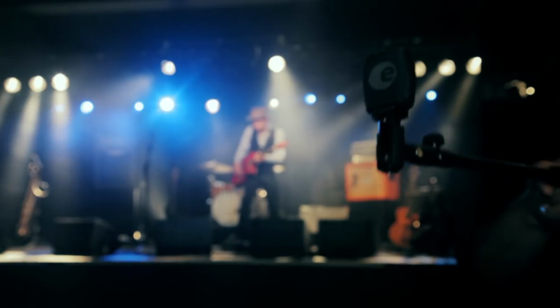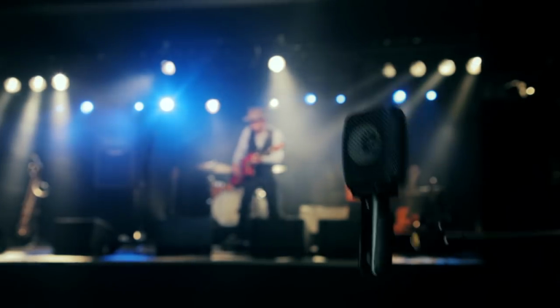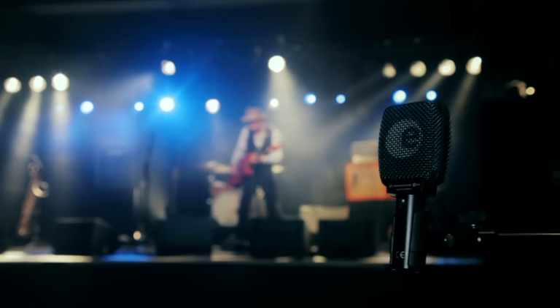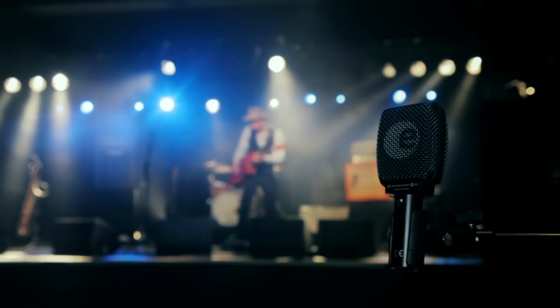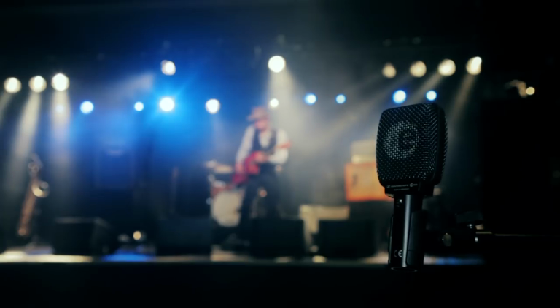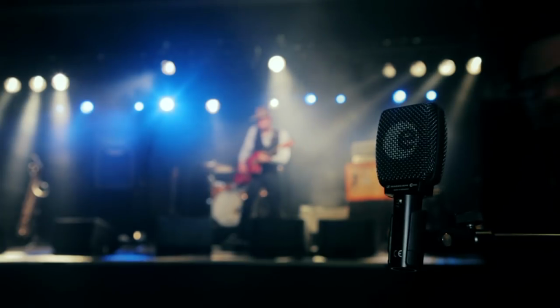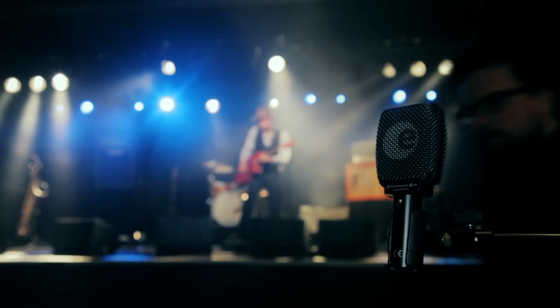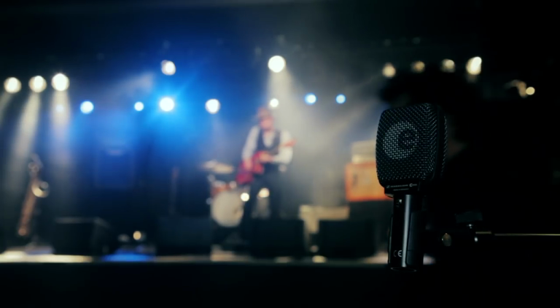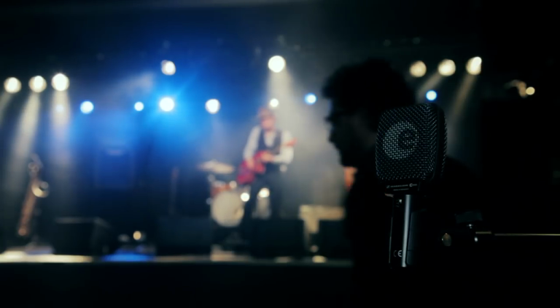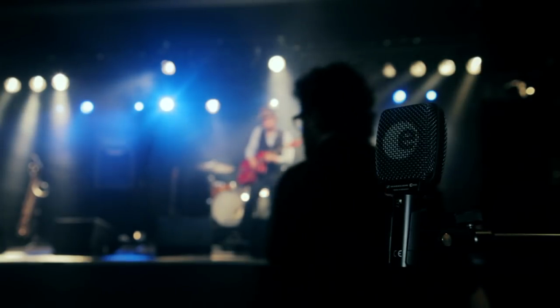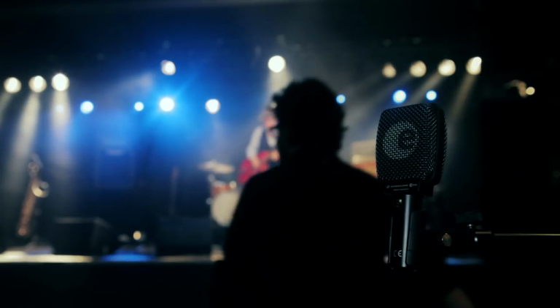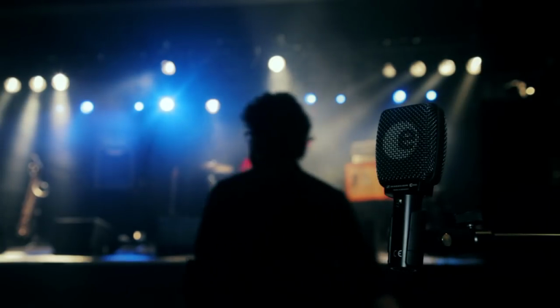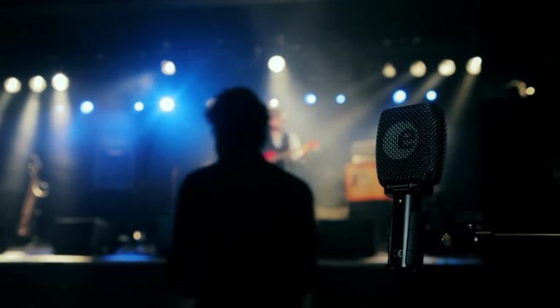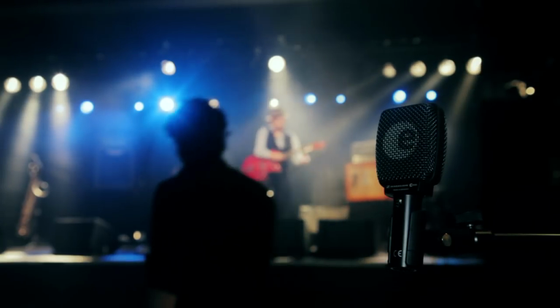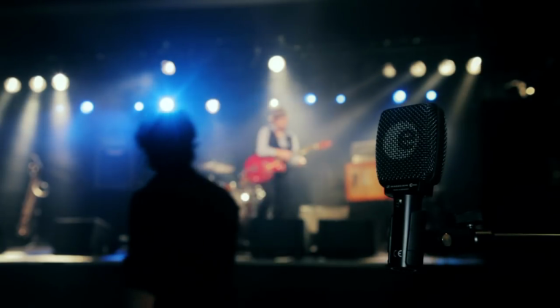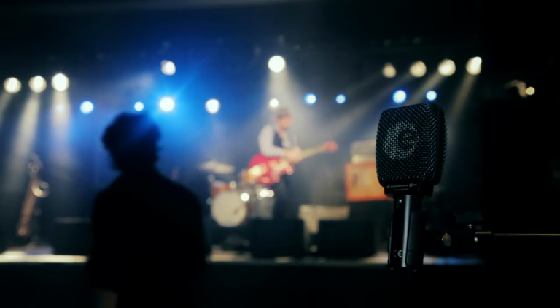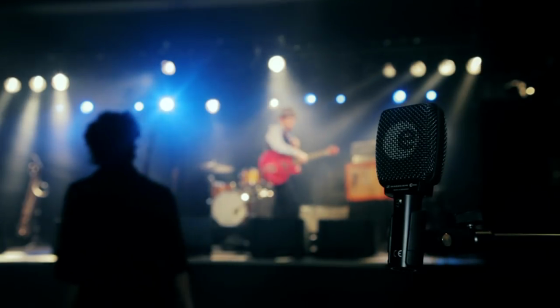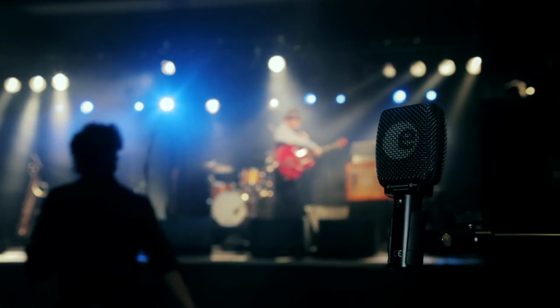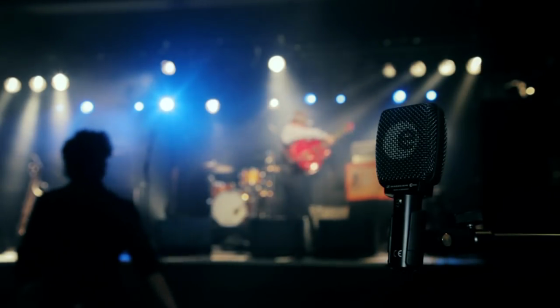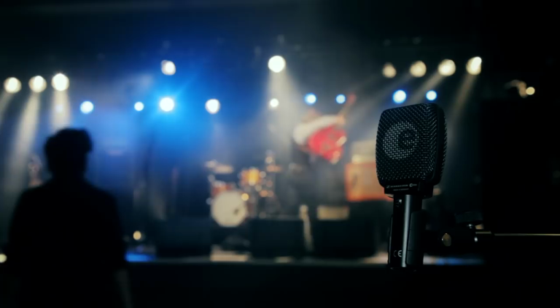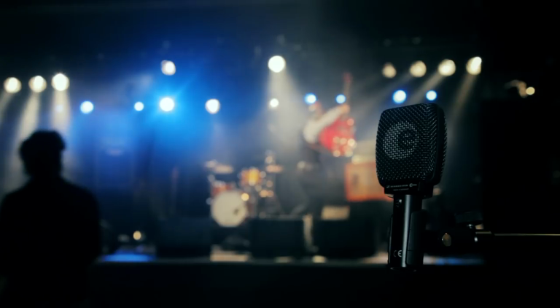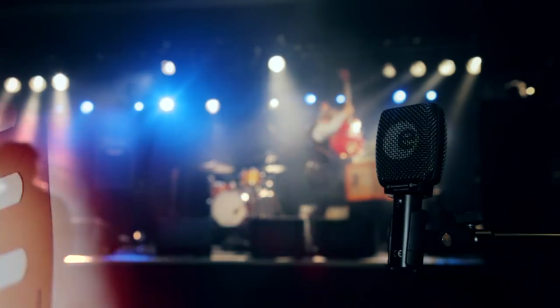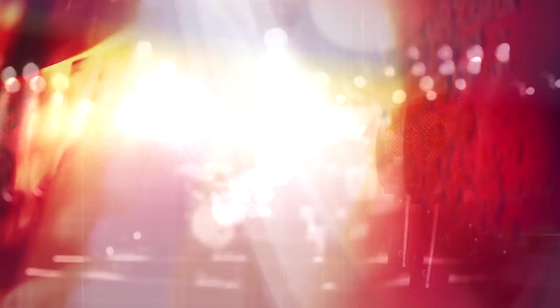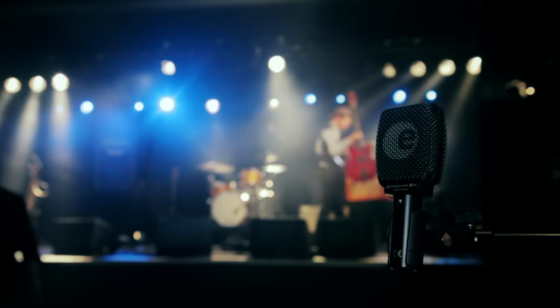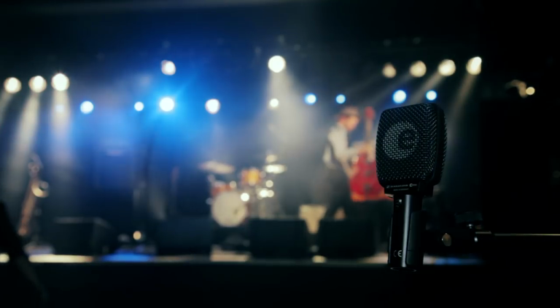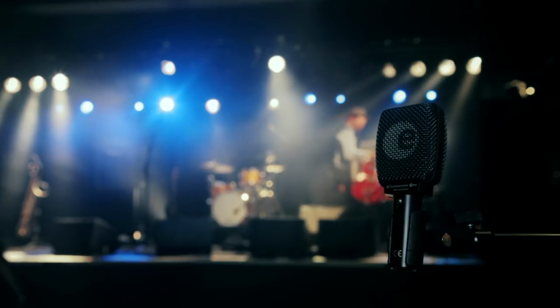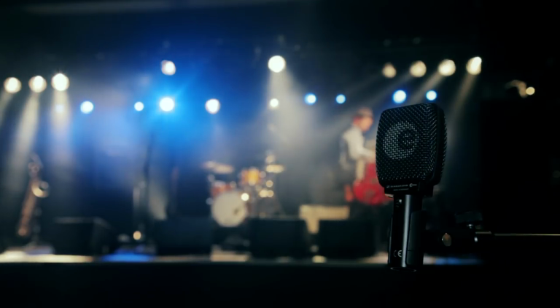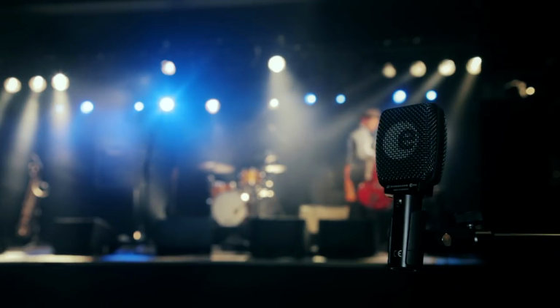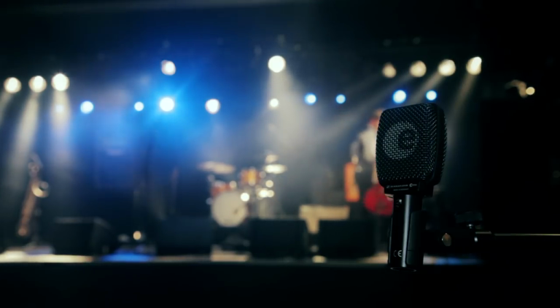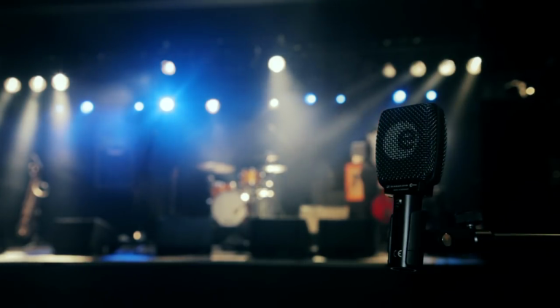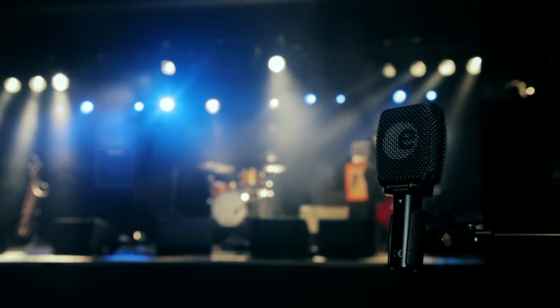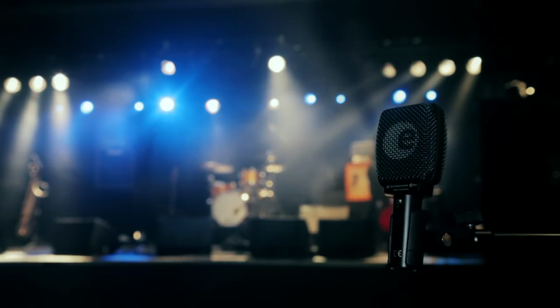The Sennheiser e906 — a more direct sound, more directly from the amp.